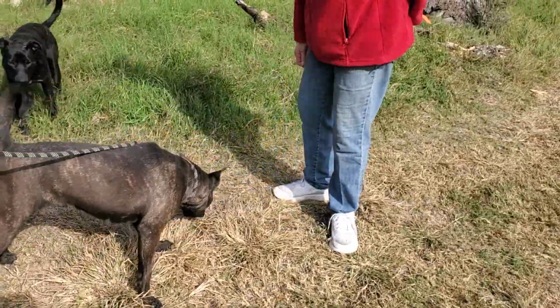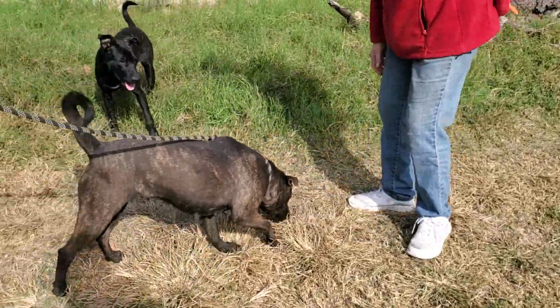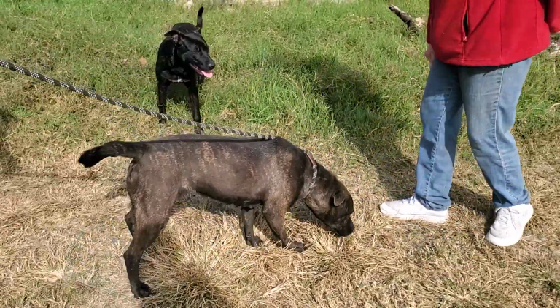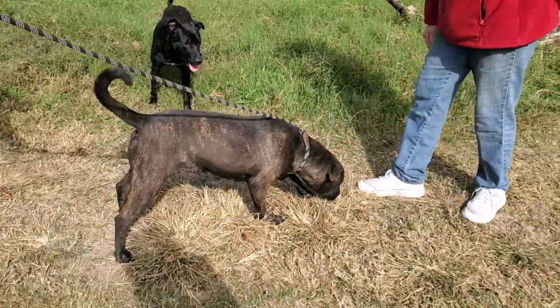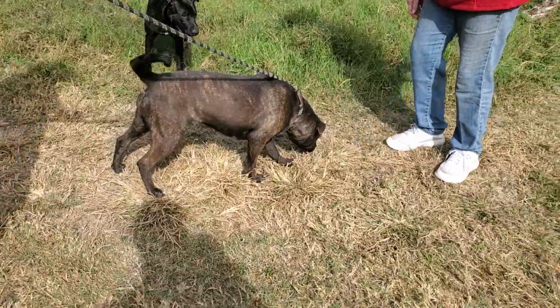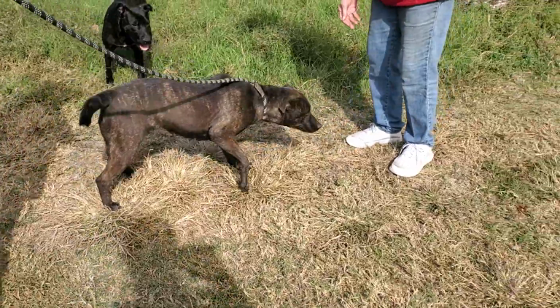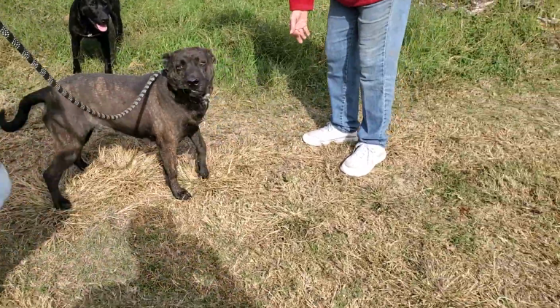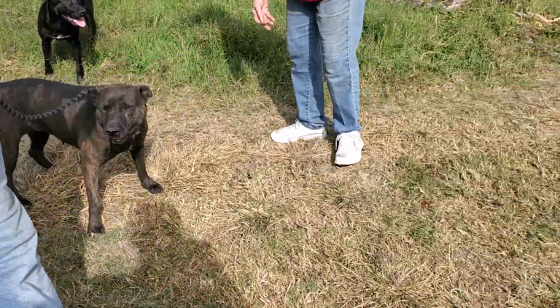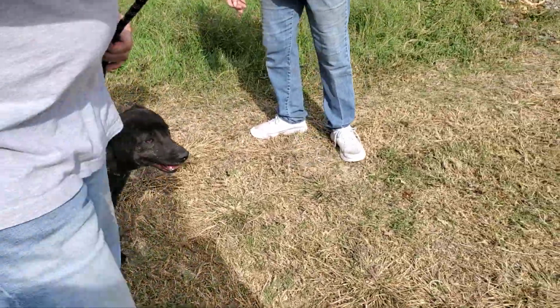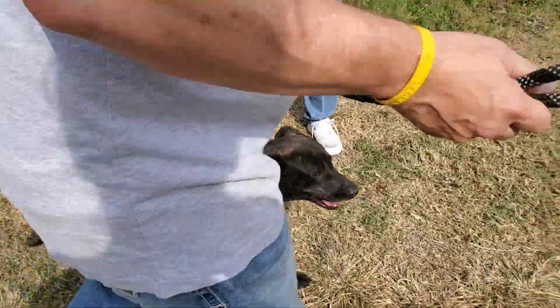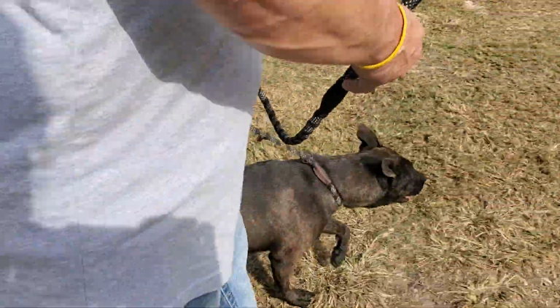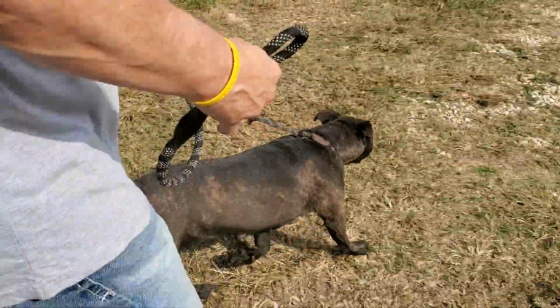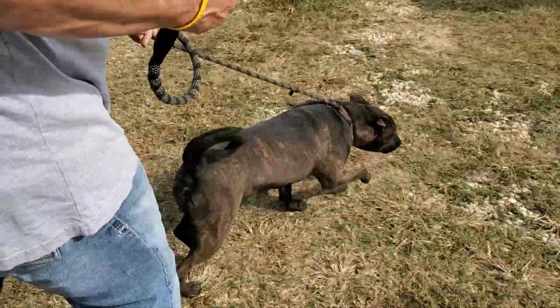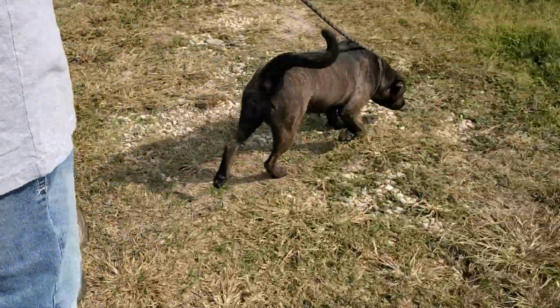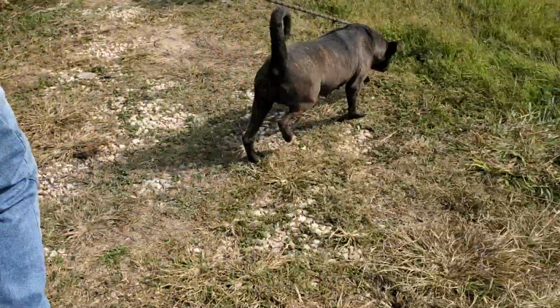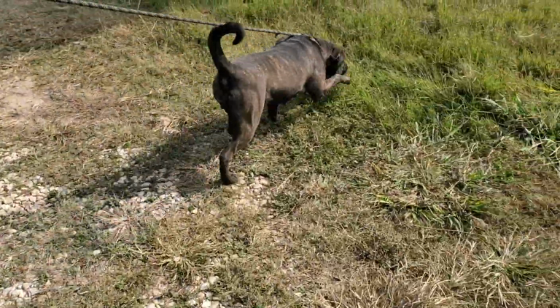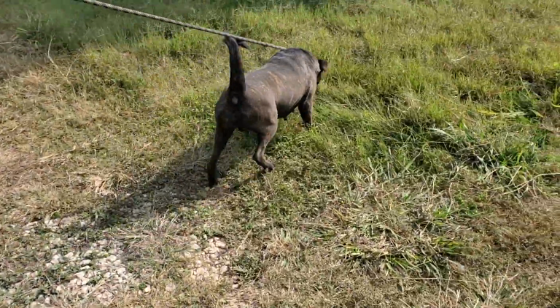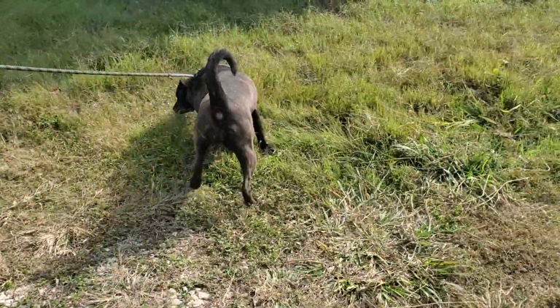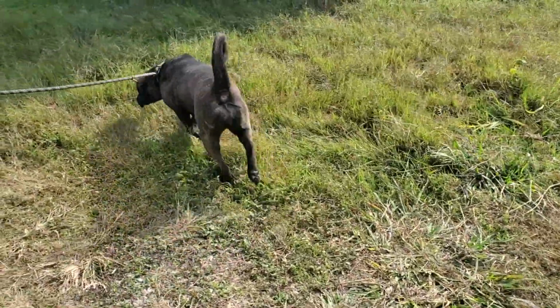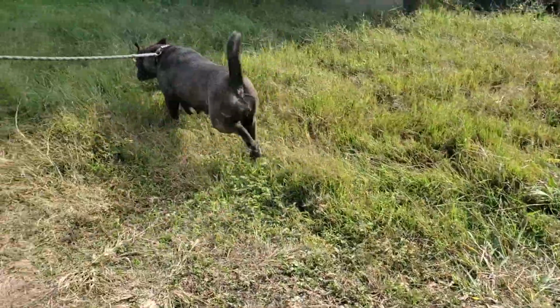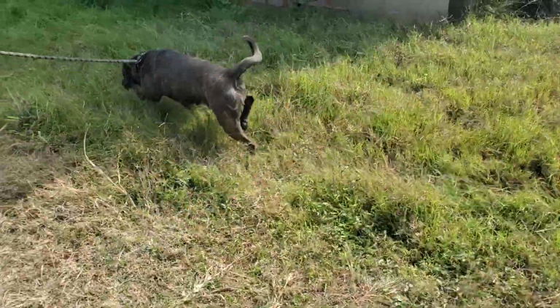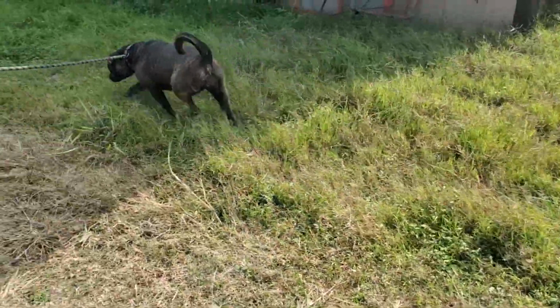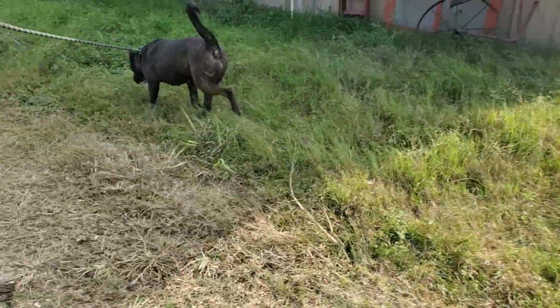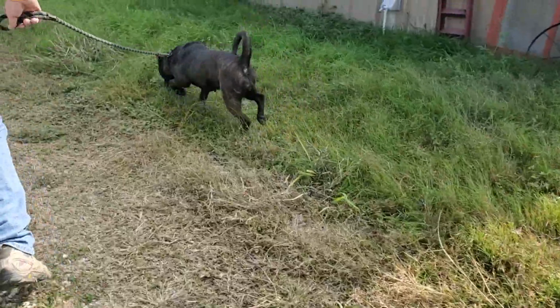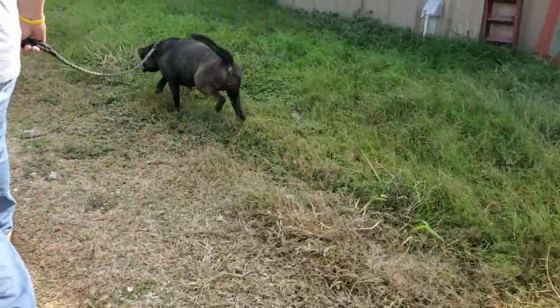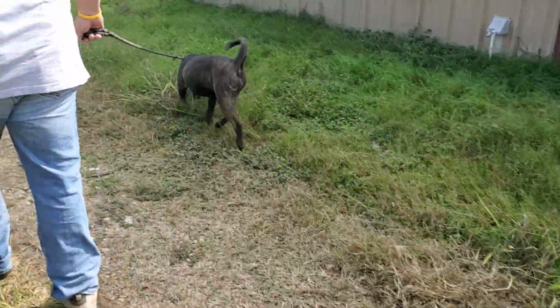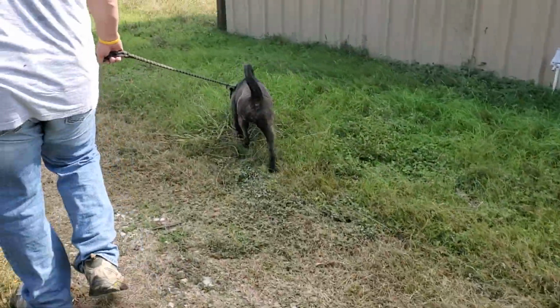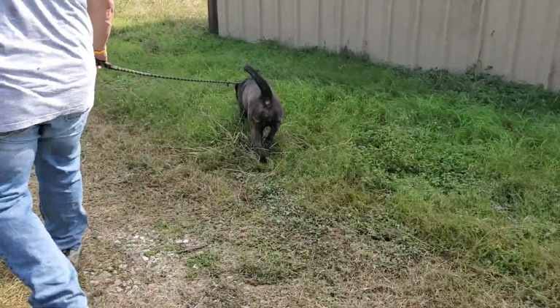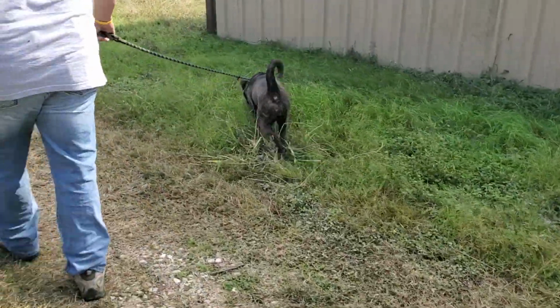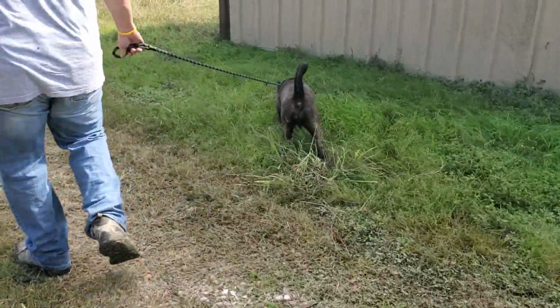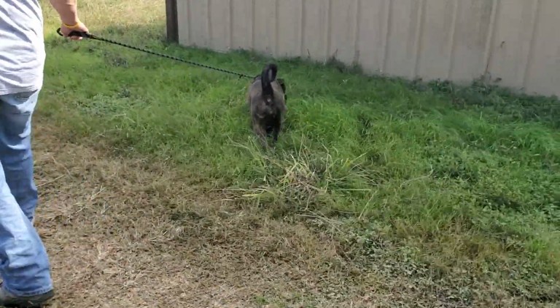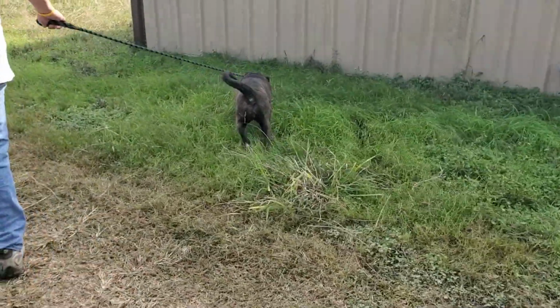She'd make a fantastic companion for a family. We always like kids to be eight or older, but she'd be a great hiker, walker, runner. She really is a nice dog.